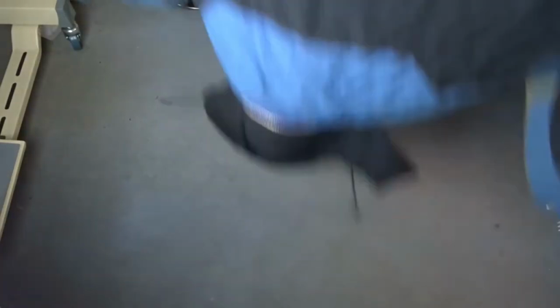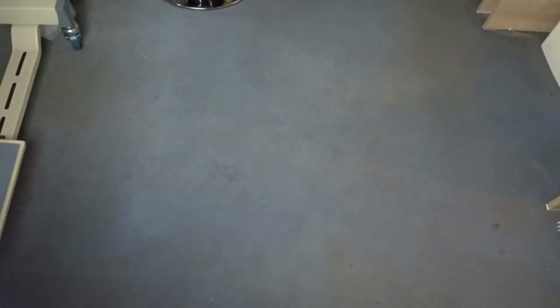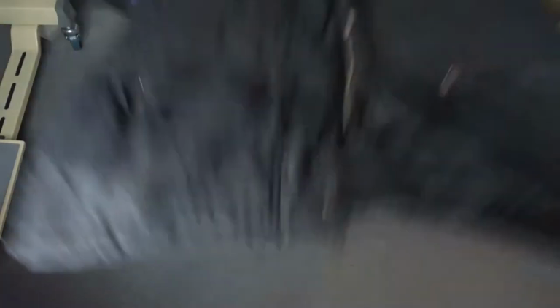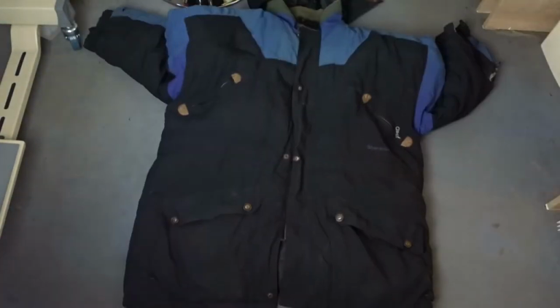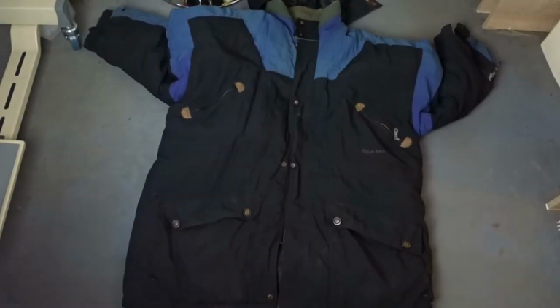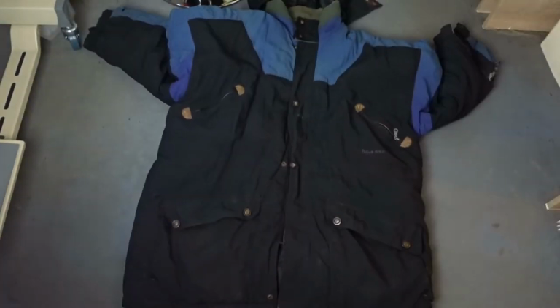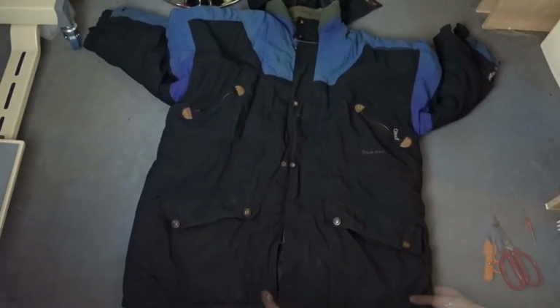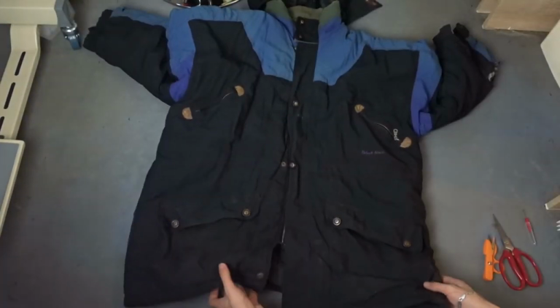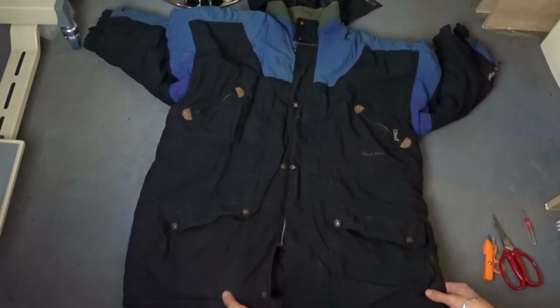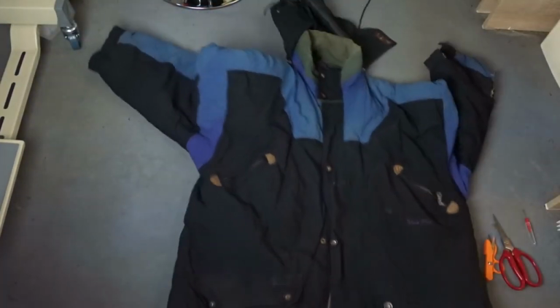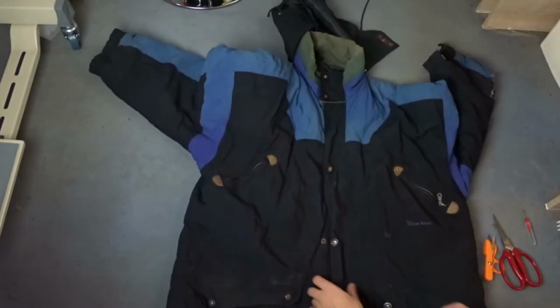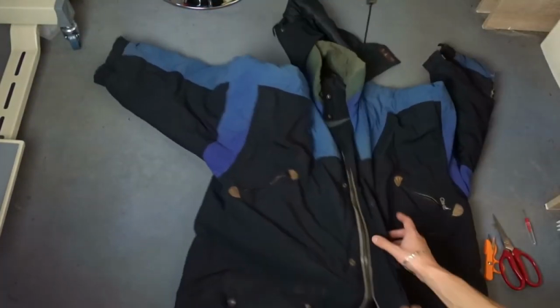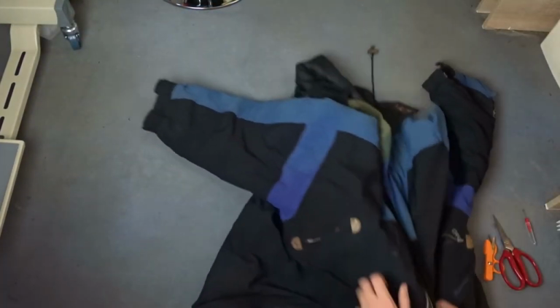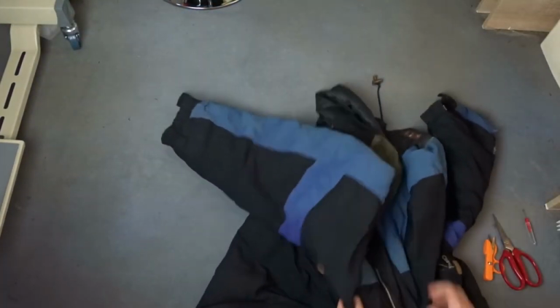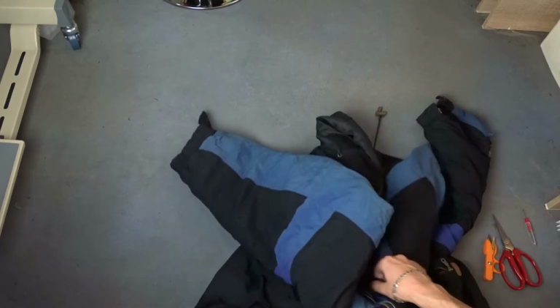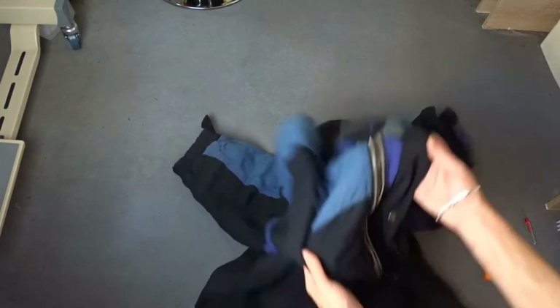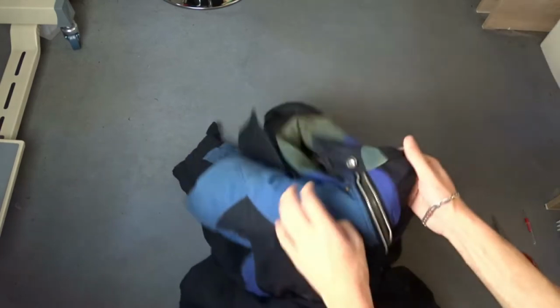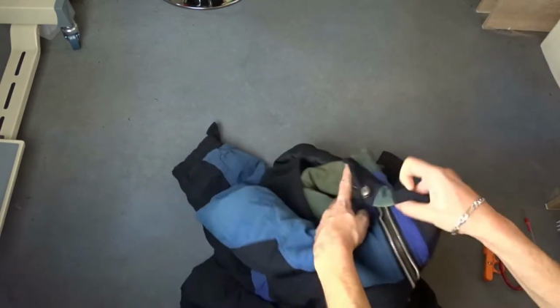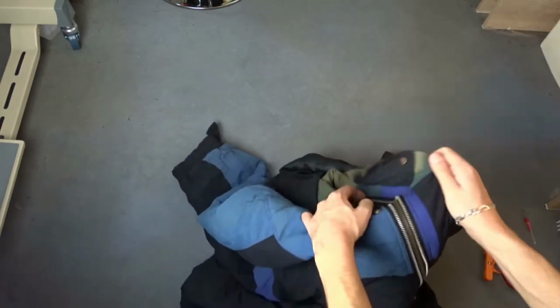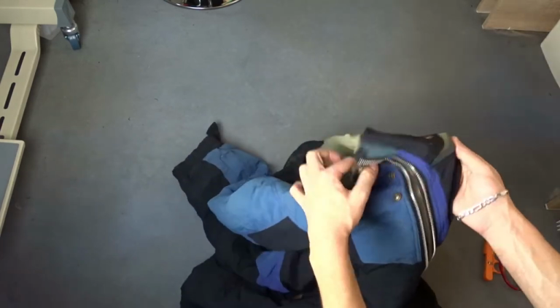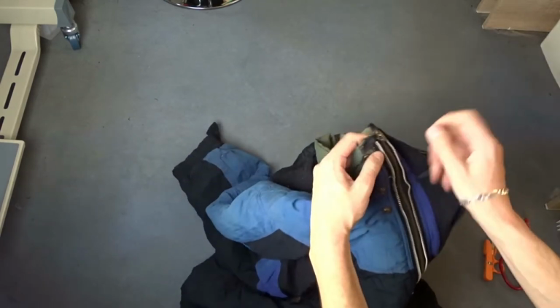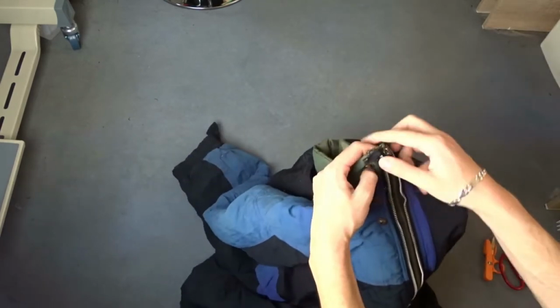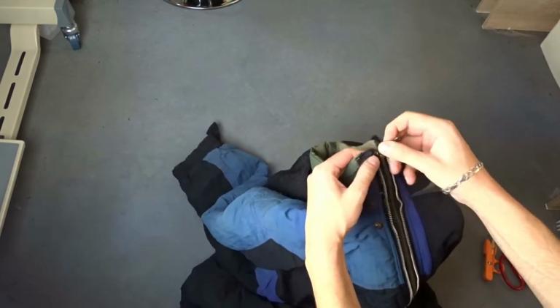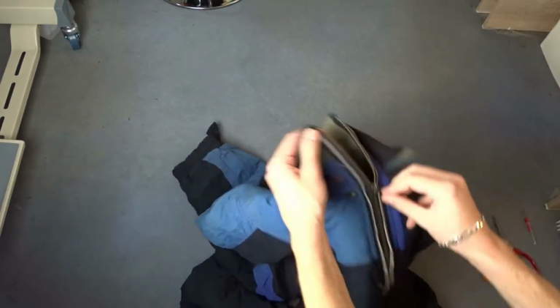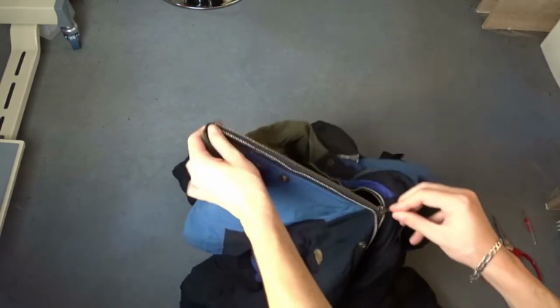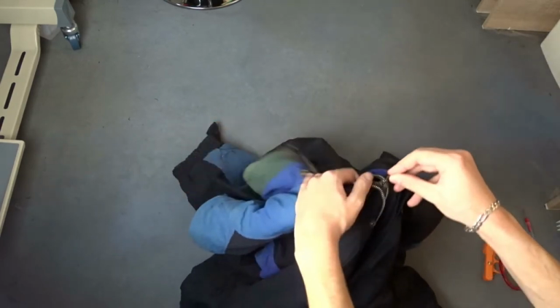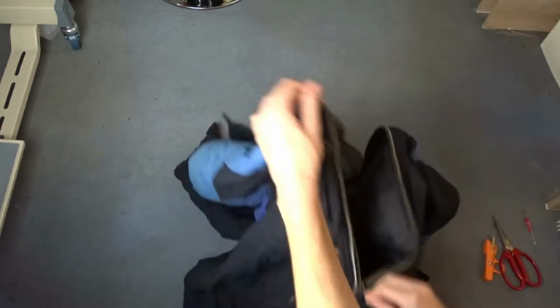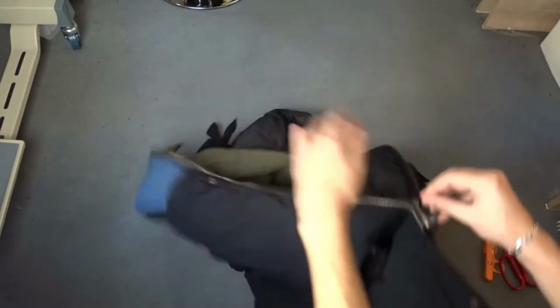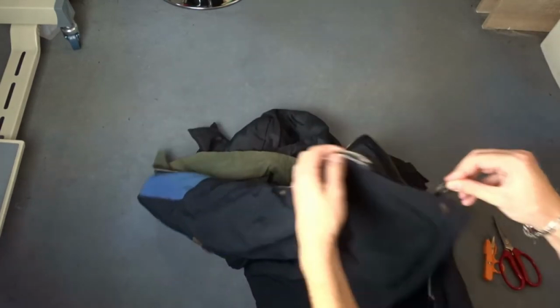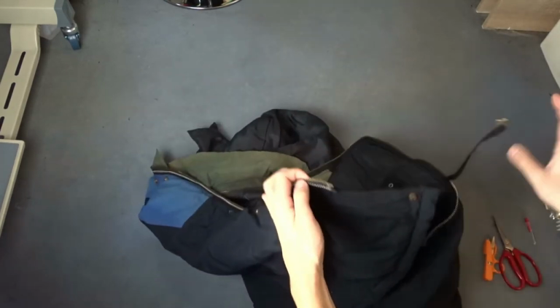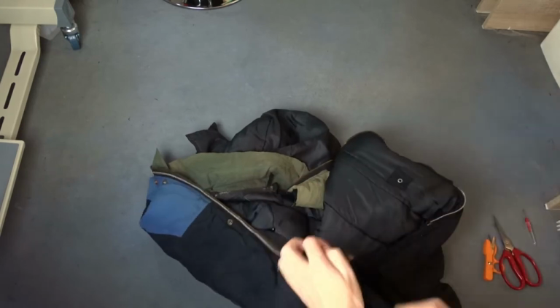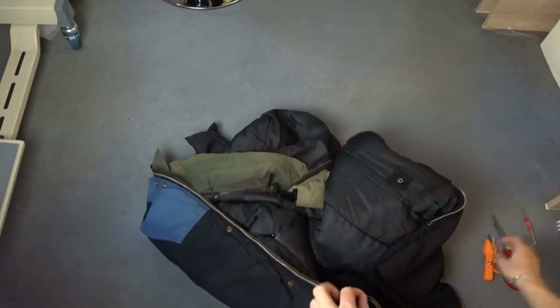Today we will save things from old clothes again. This is a fairly old jacket that is torn and it's now ready to be thrown in the trash.